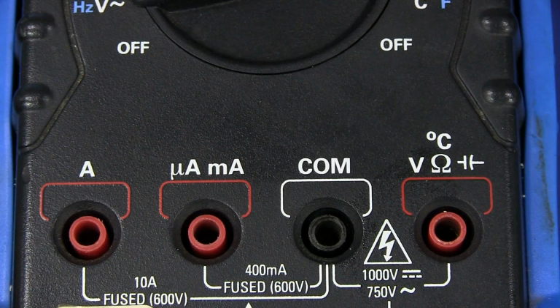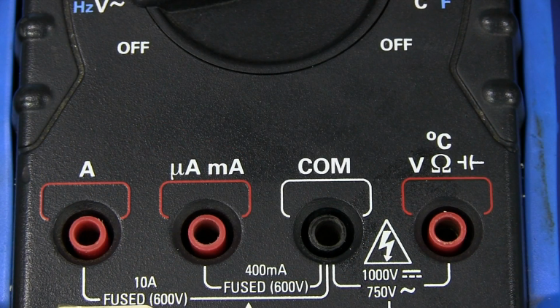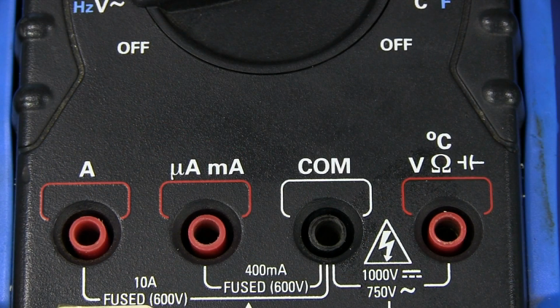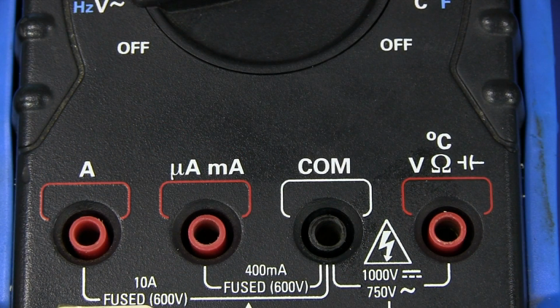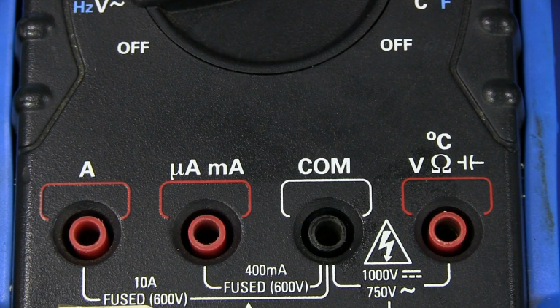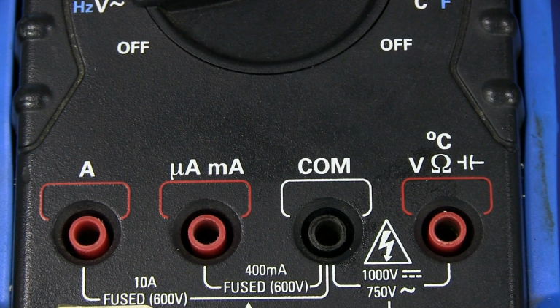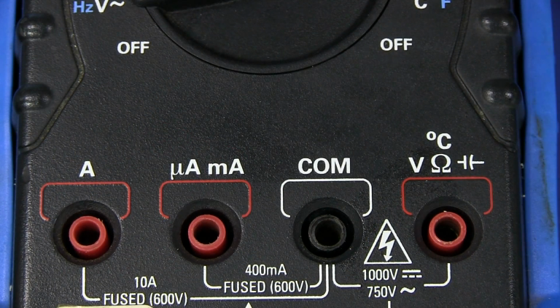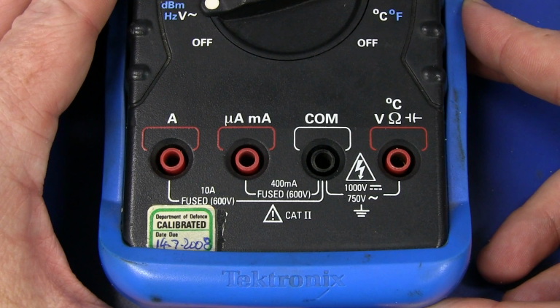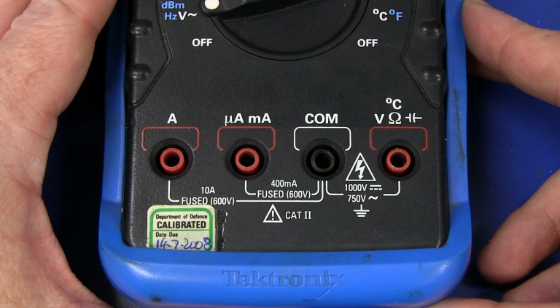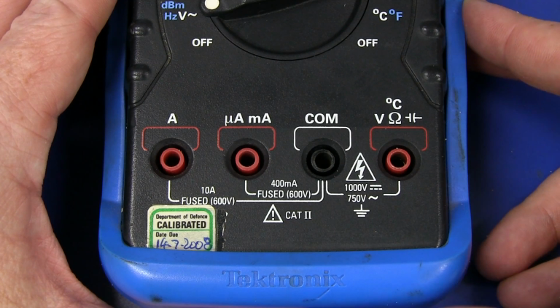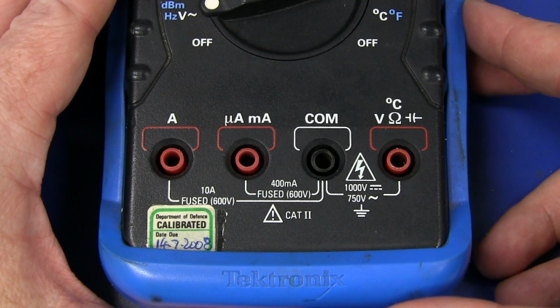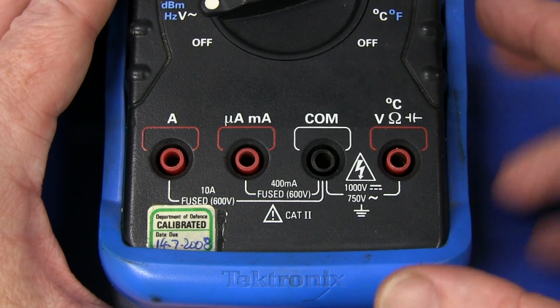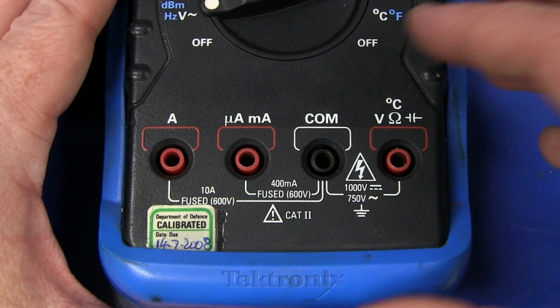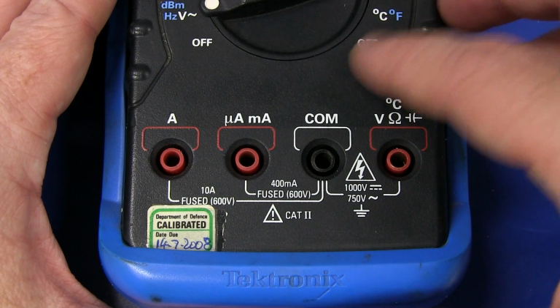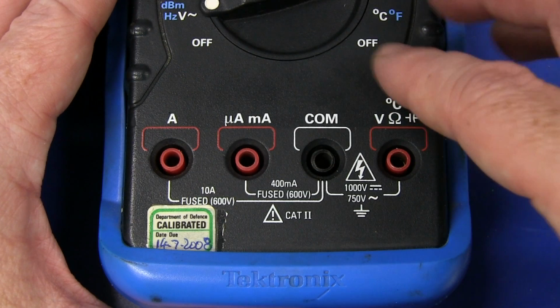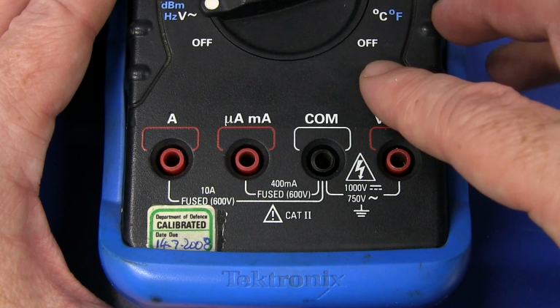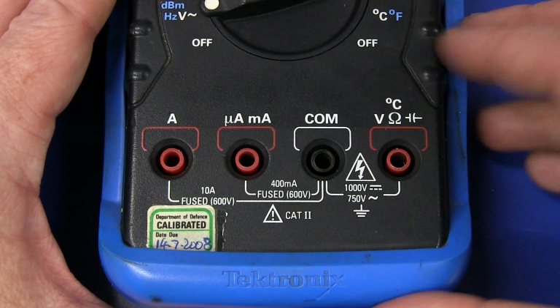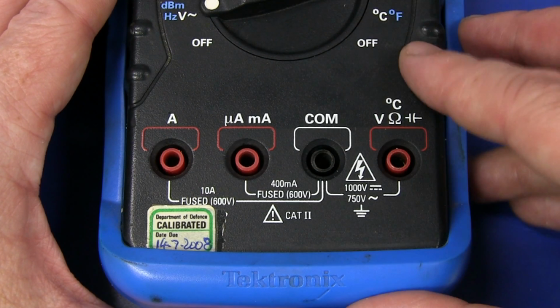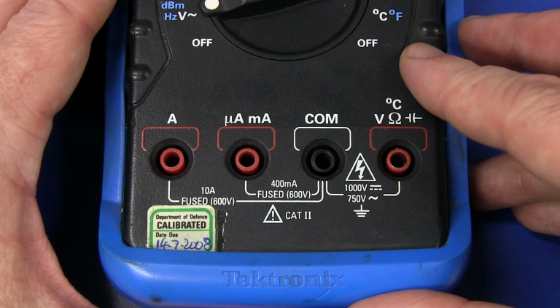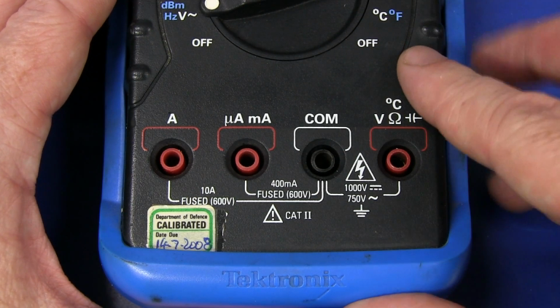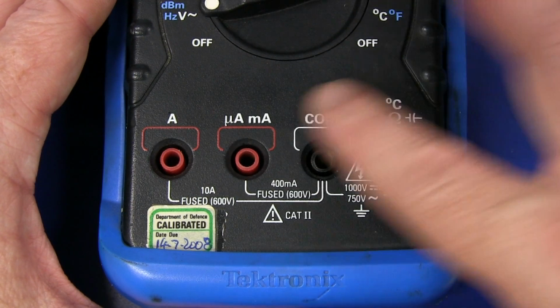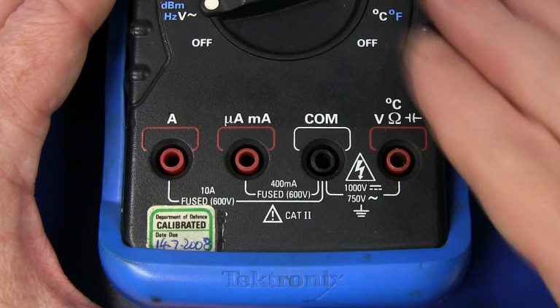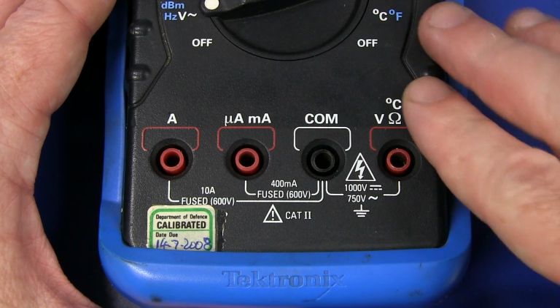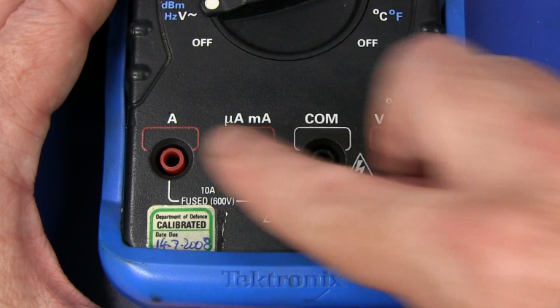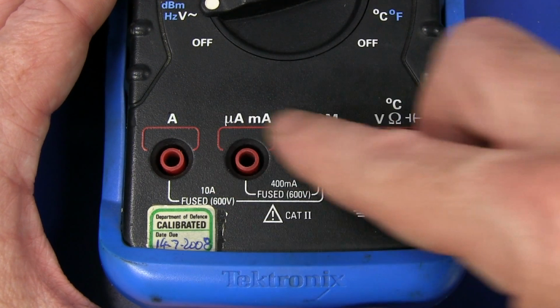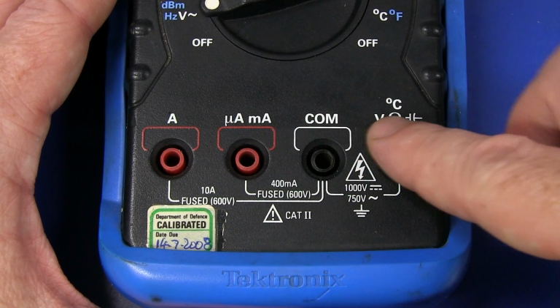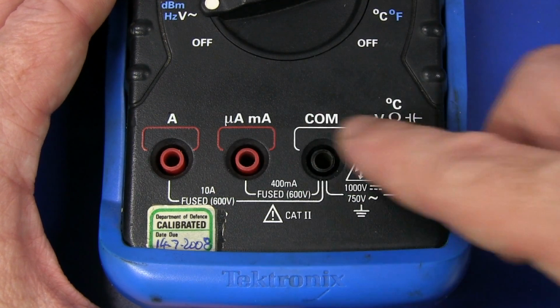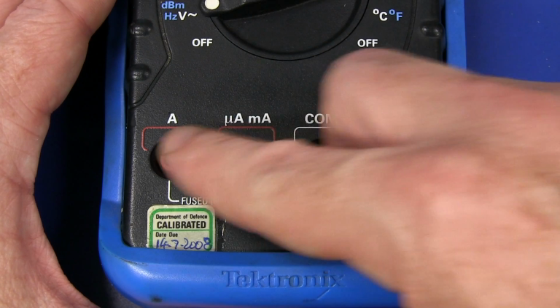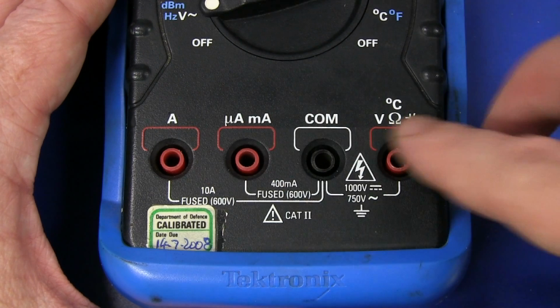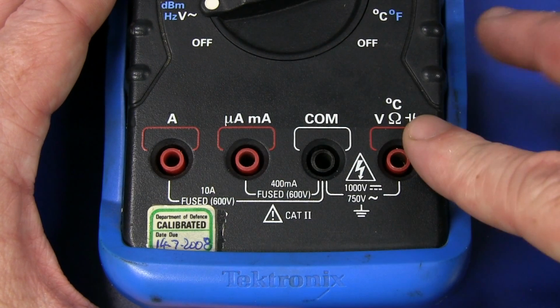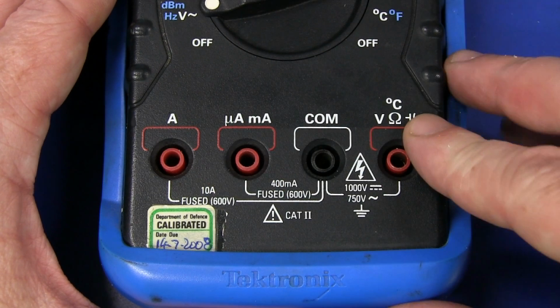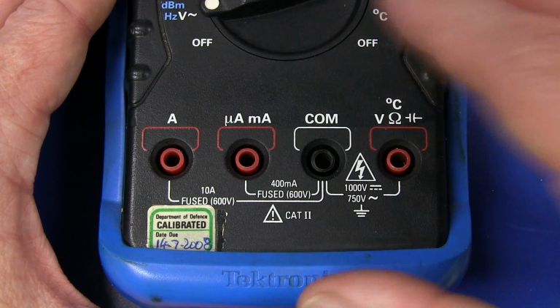Look at that — what a bobby dazzler. And there you go, a beautiful result. It did require more elbow grease than the other type, but it worked a treat. And it didn't damage any of the silkscreen labeling either.